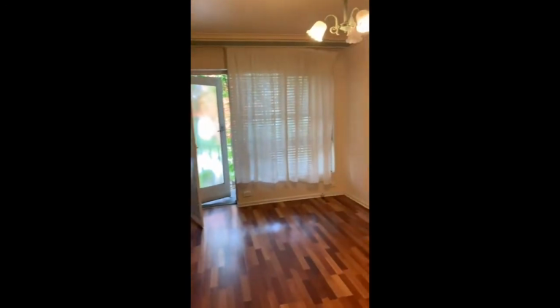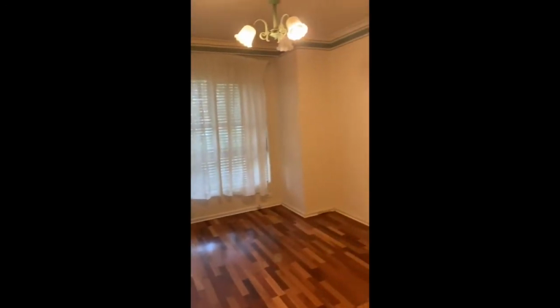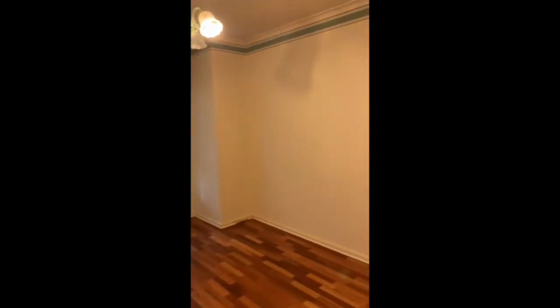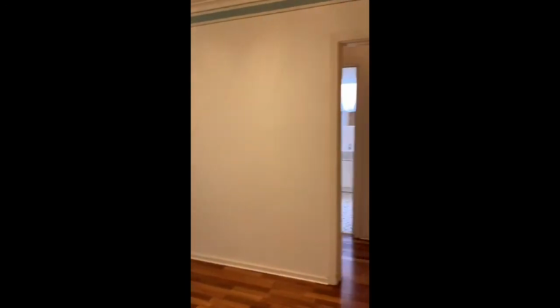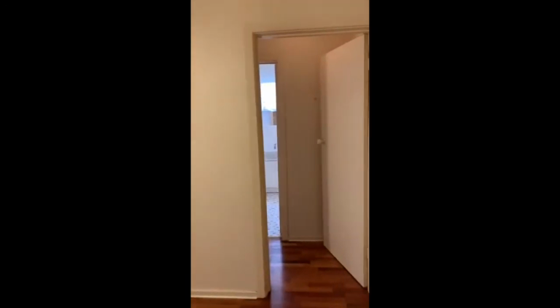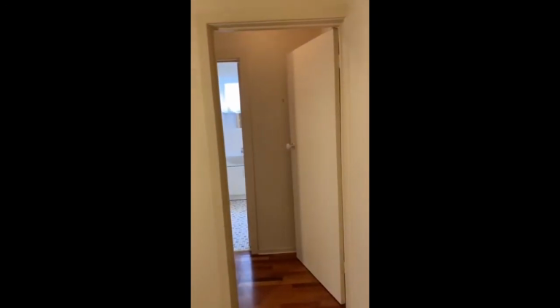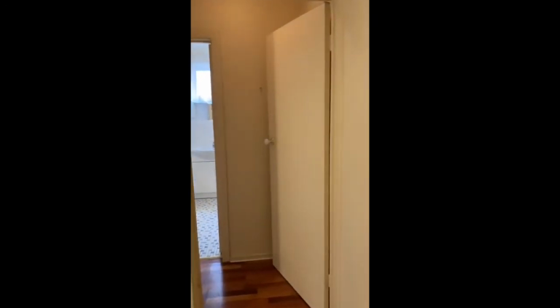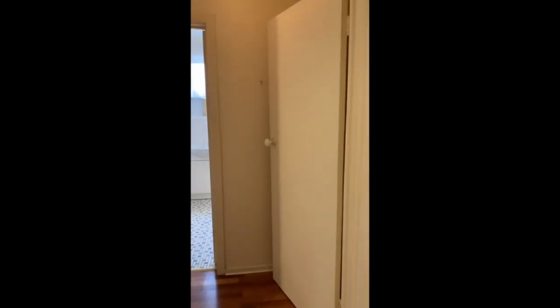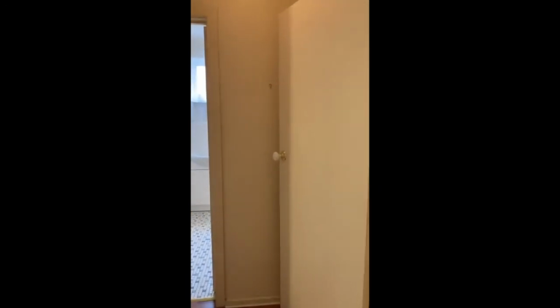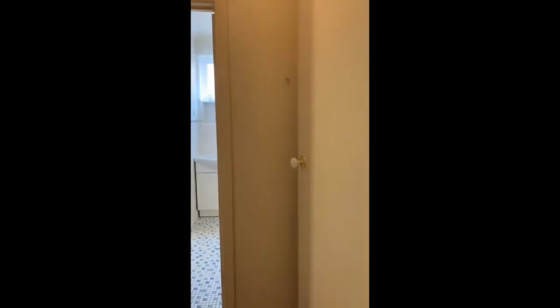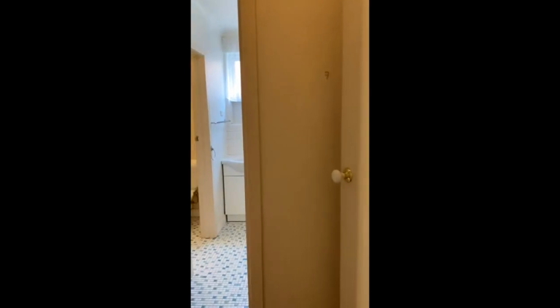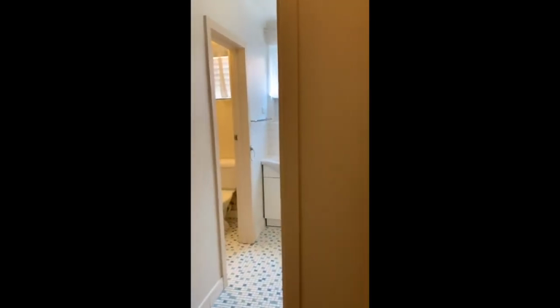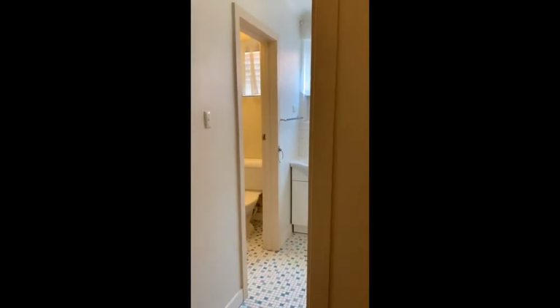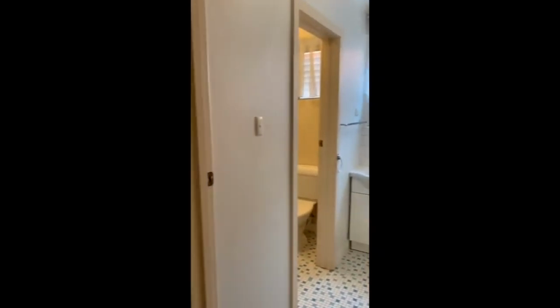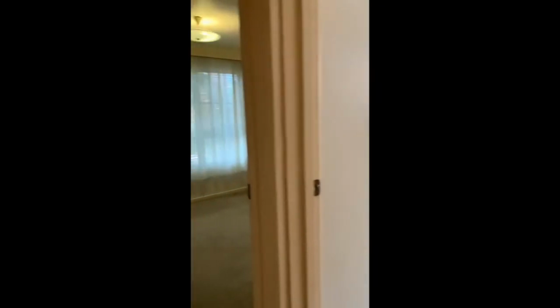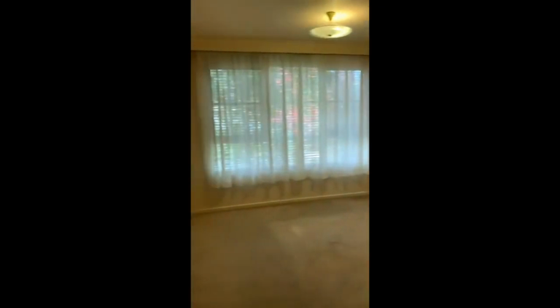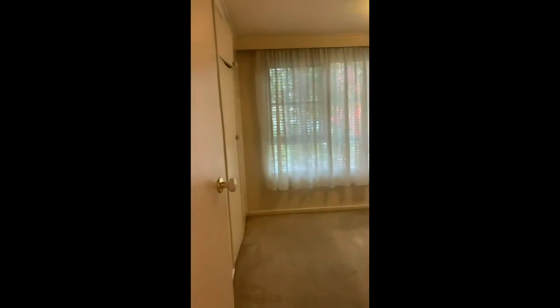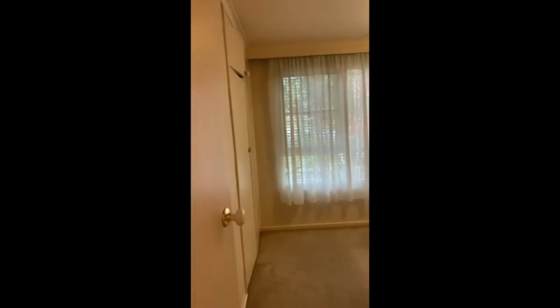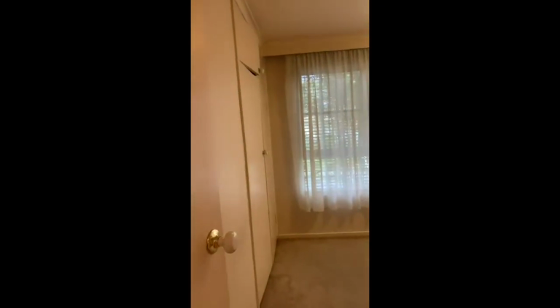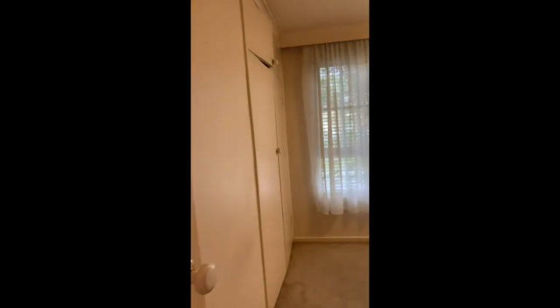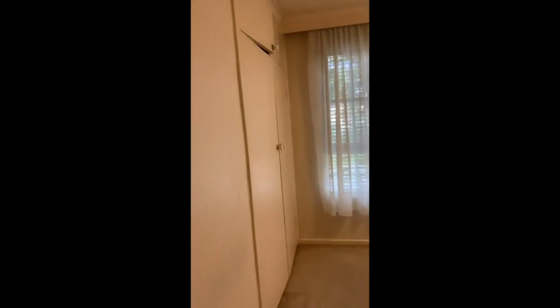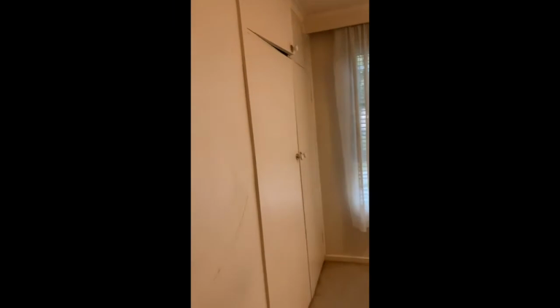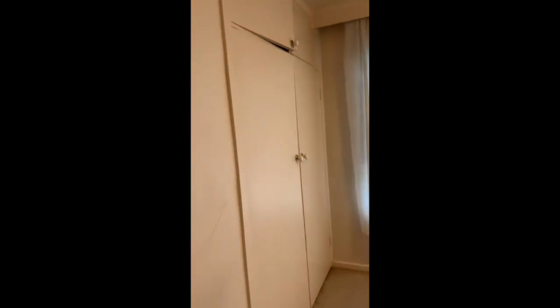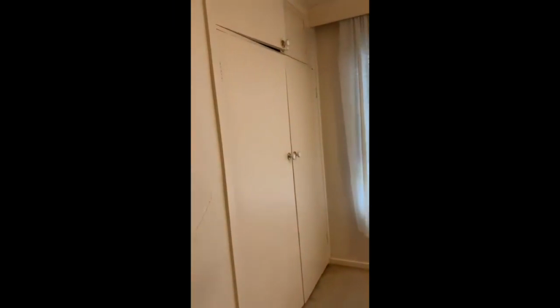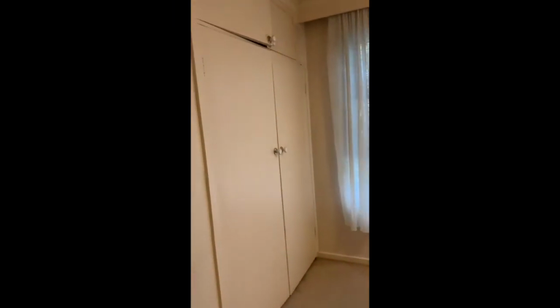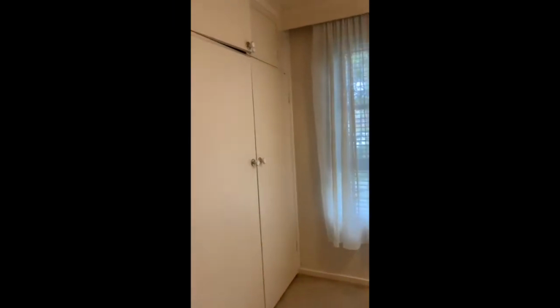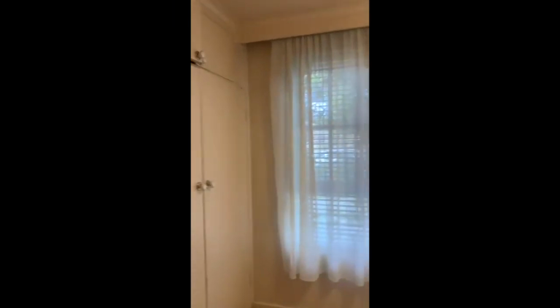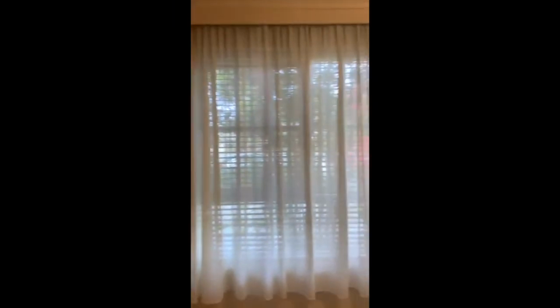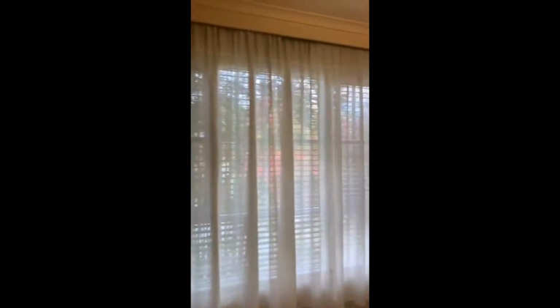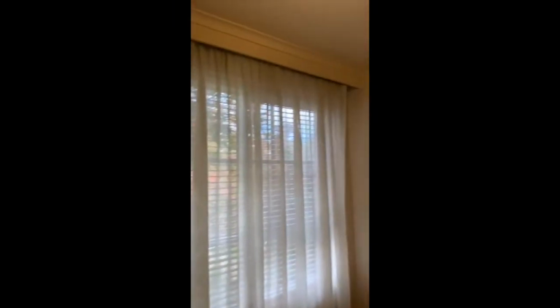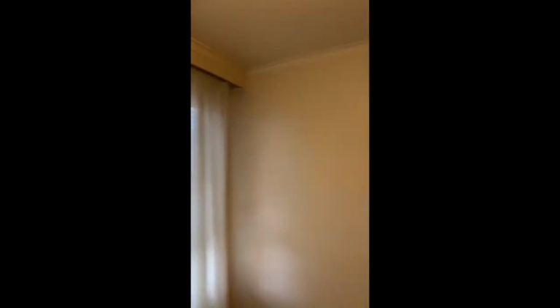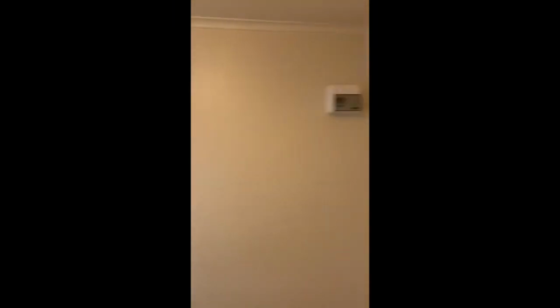Heading on through here we have the lounge. And towards the front of the unit we have the bedroom with built-in robes. This is a great size room.